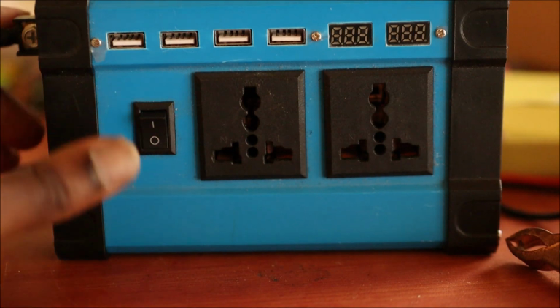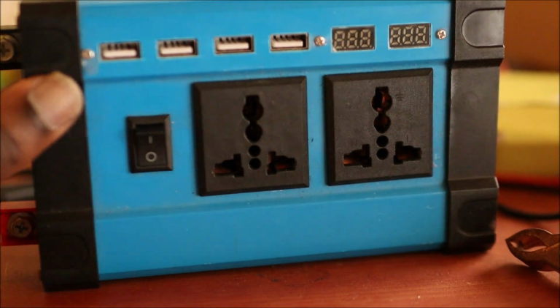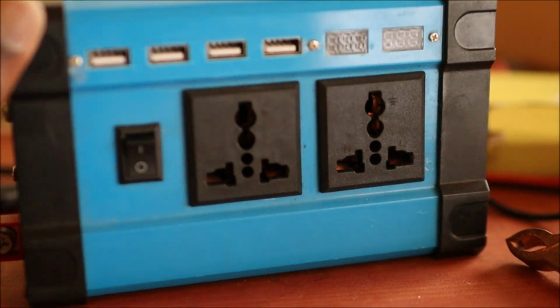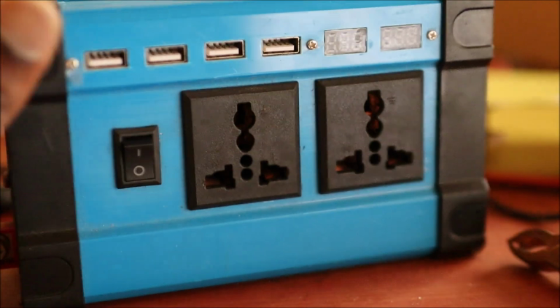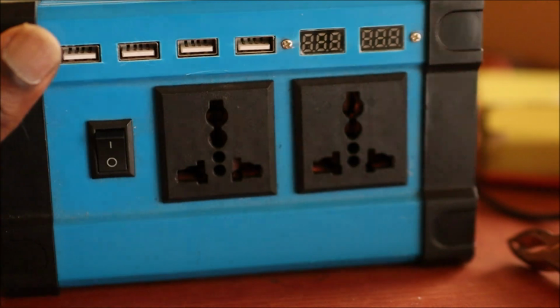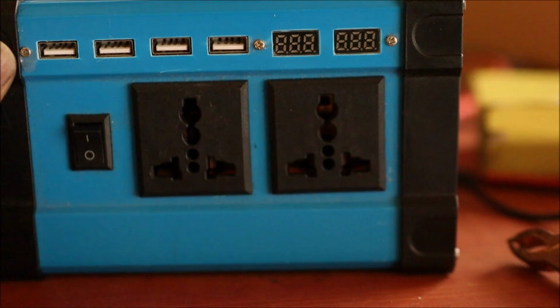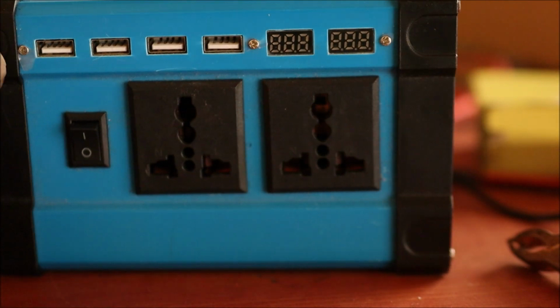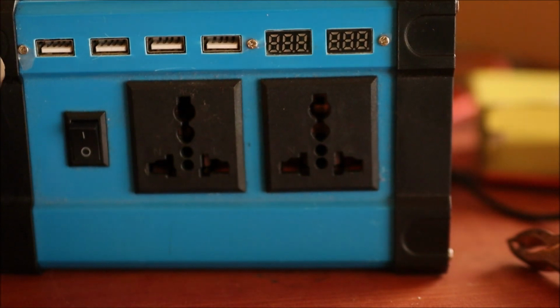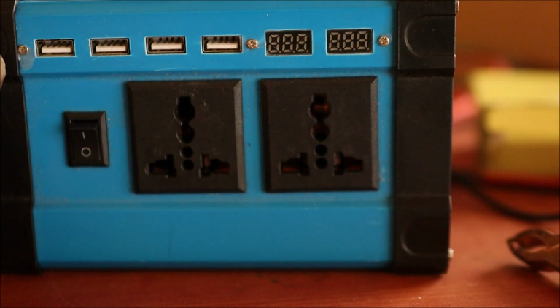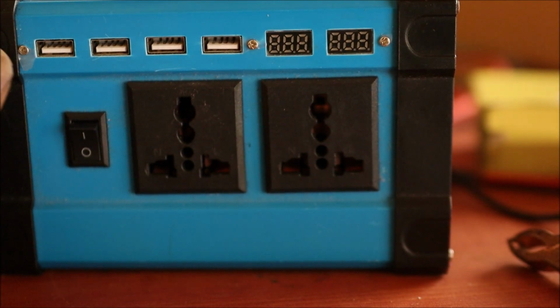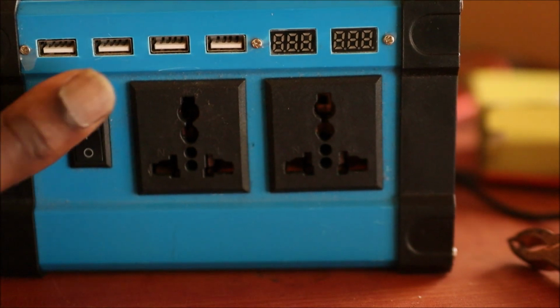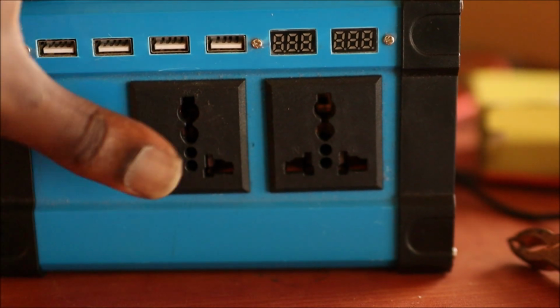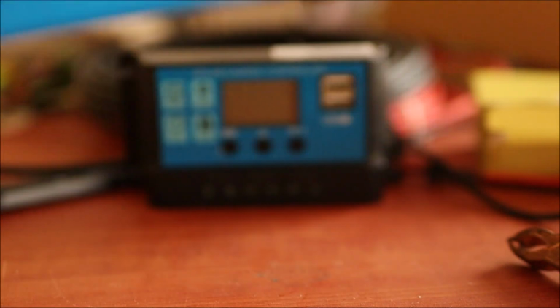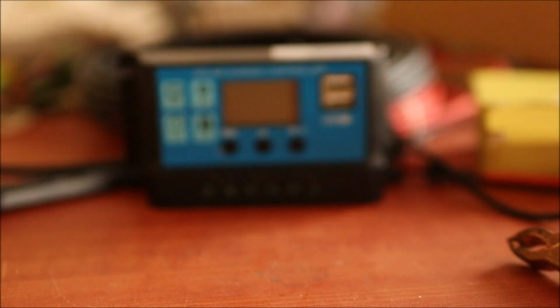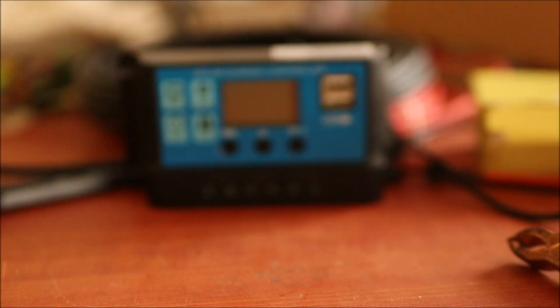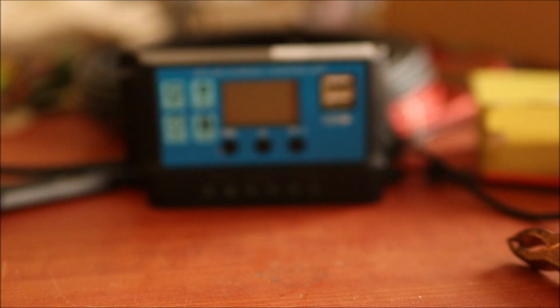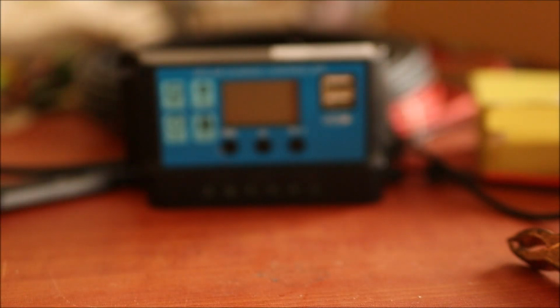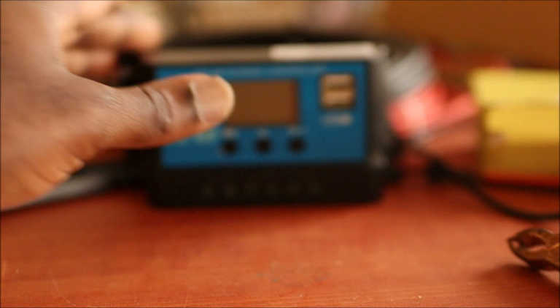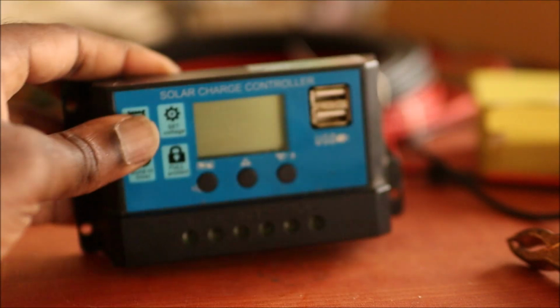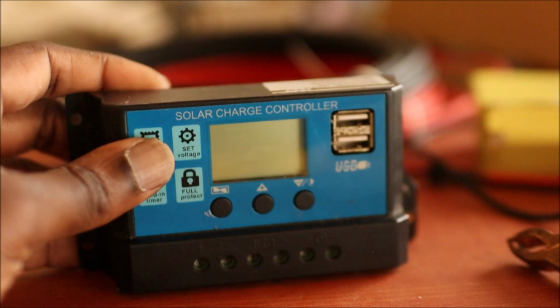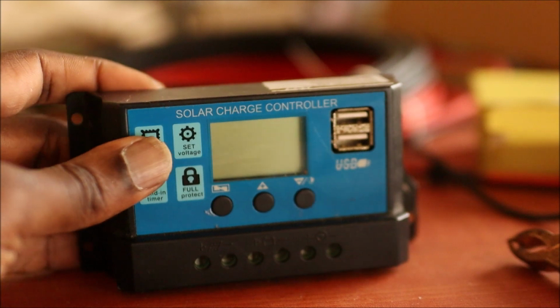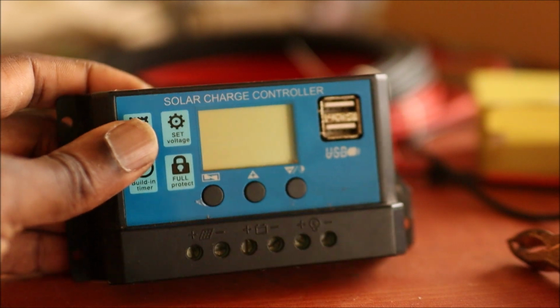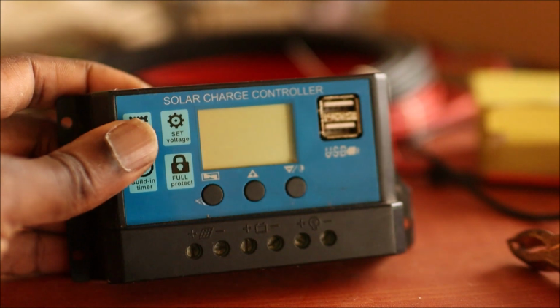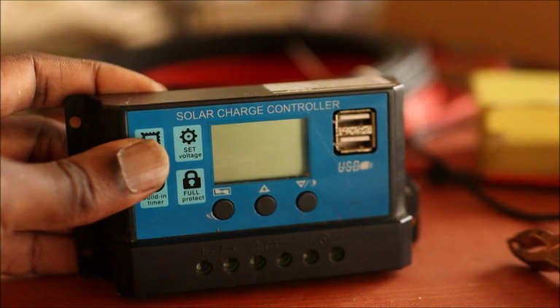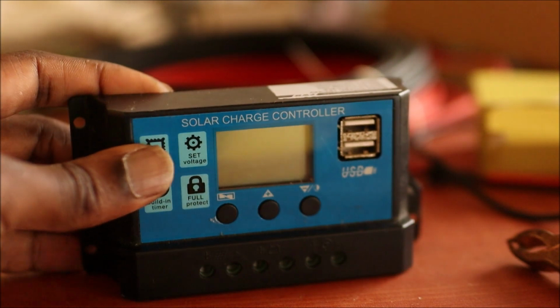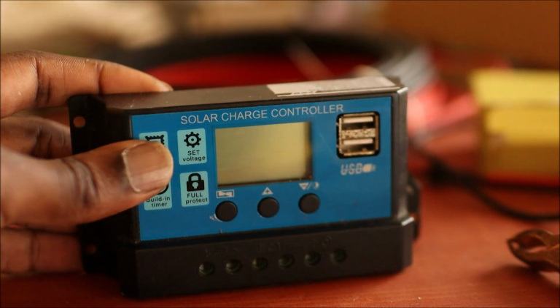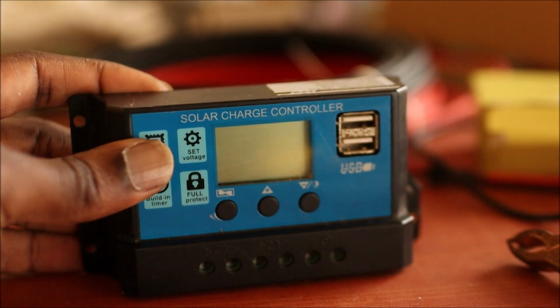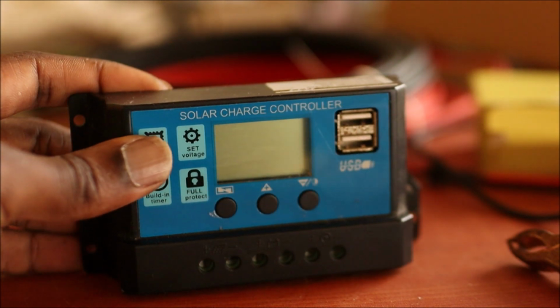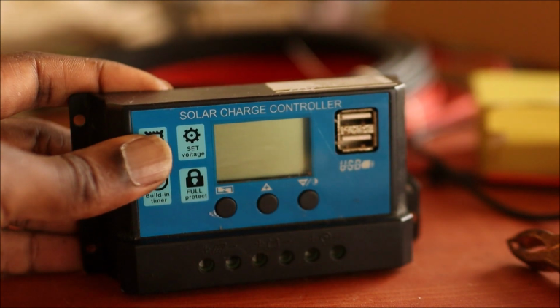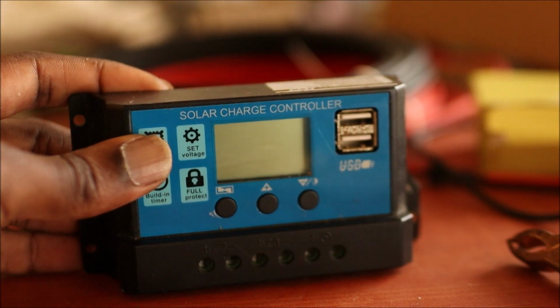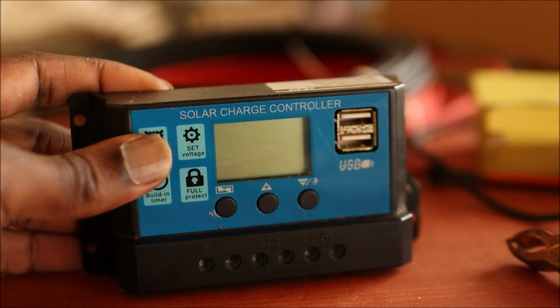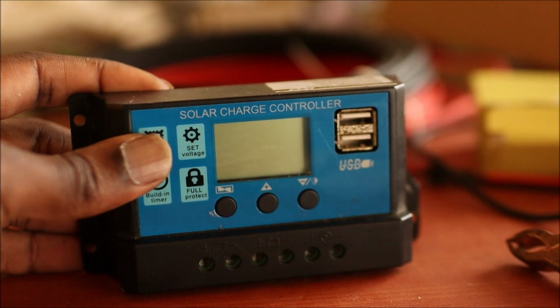This is an inverter that I normally use. With that being said, I'm going to show you how we're going to set this up.